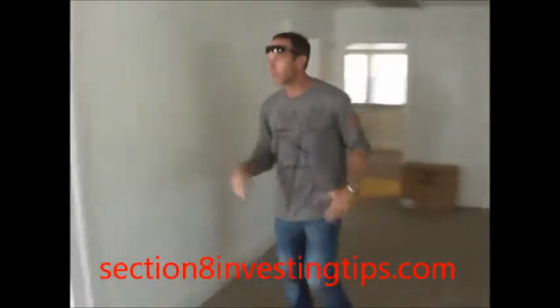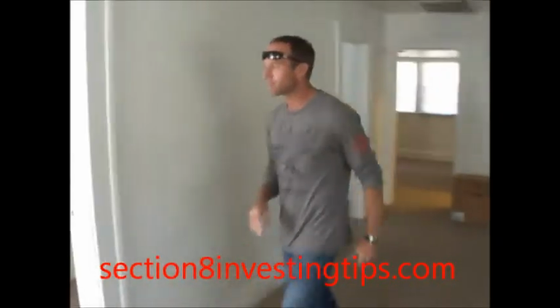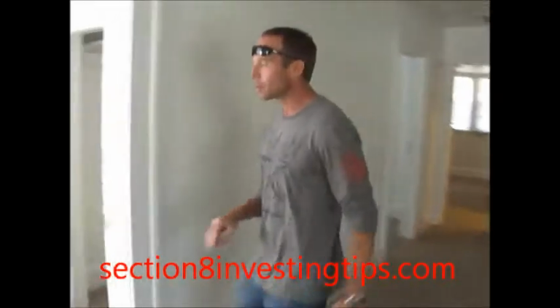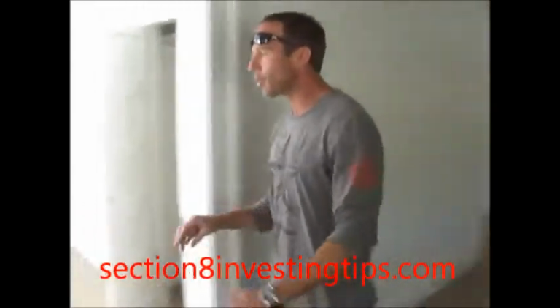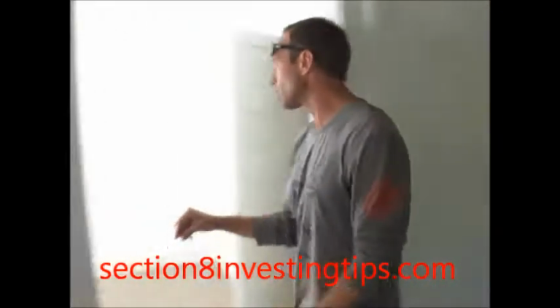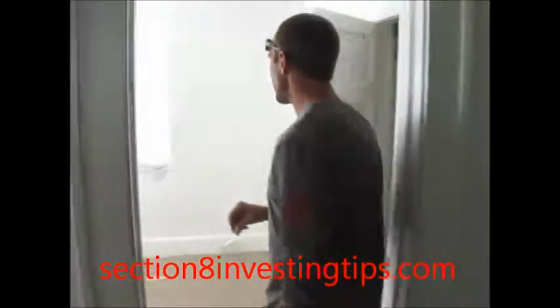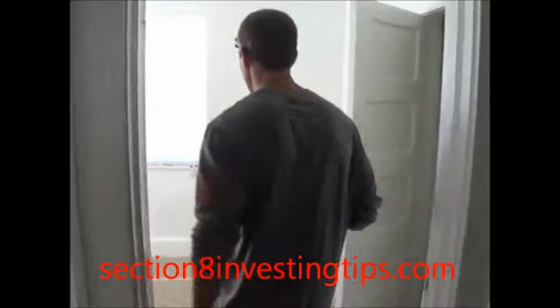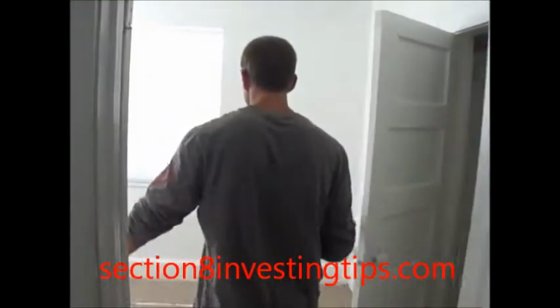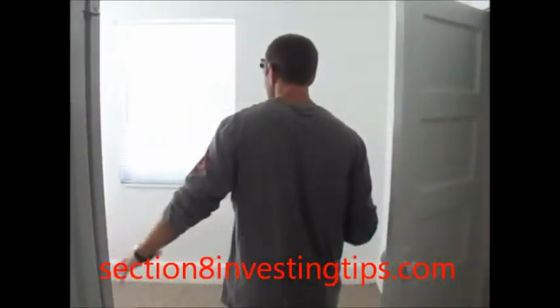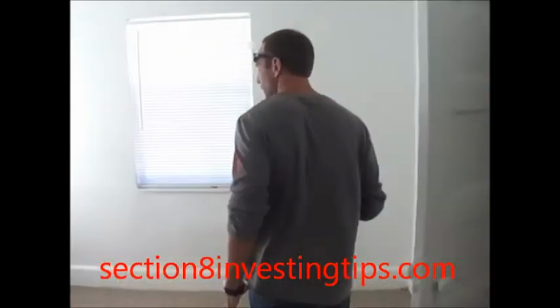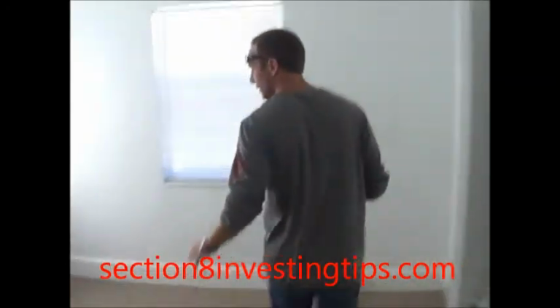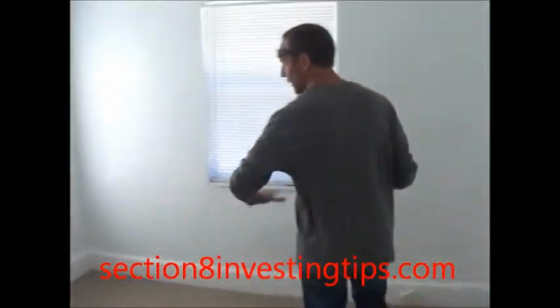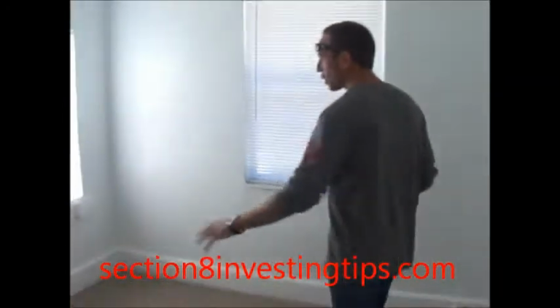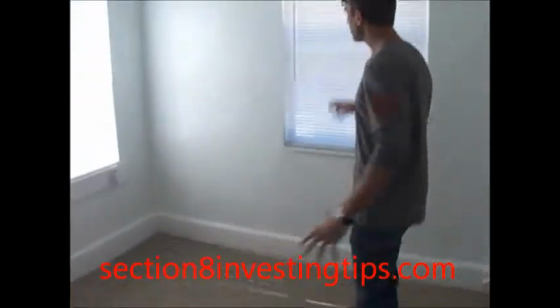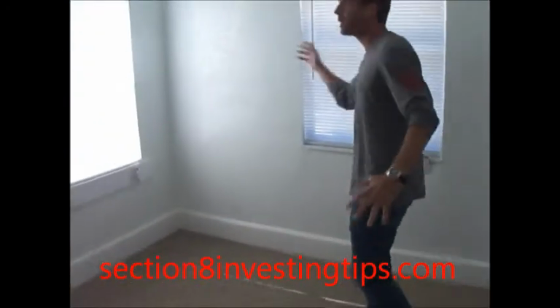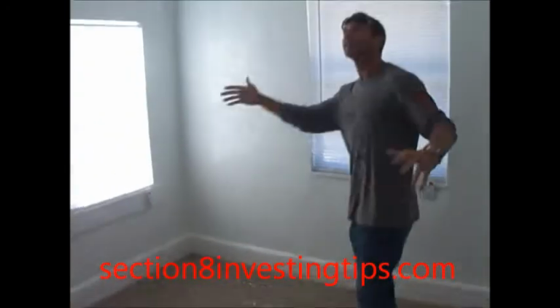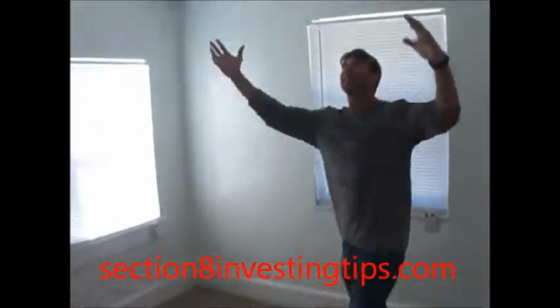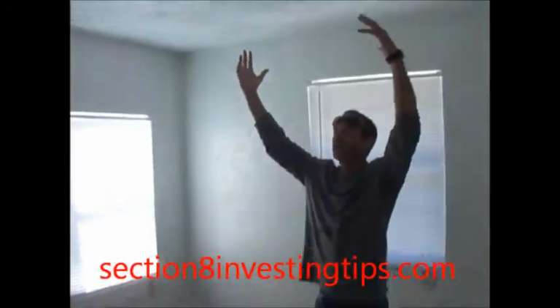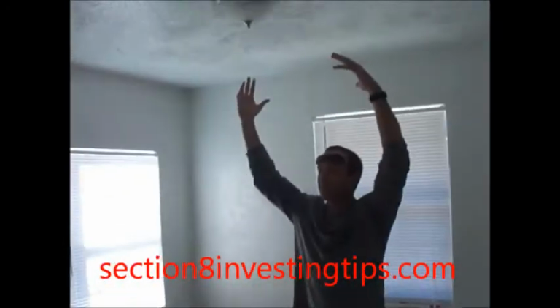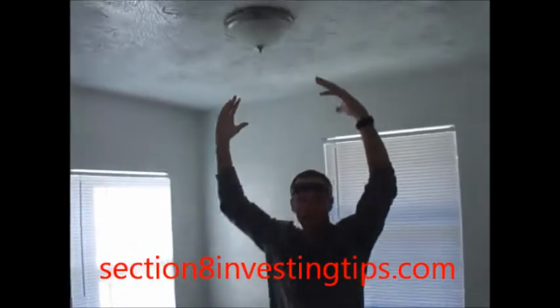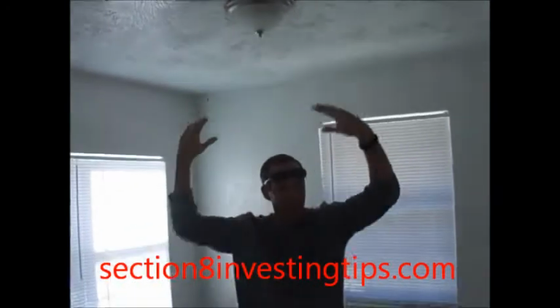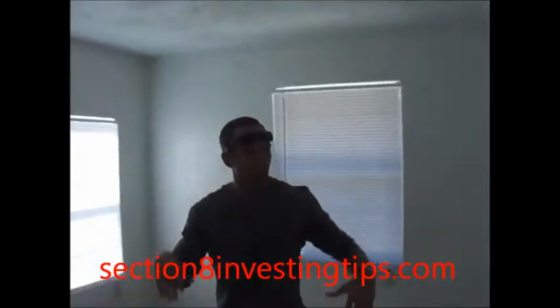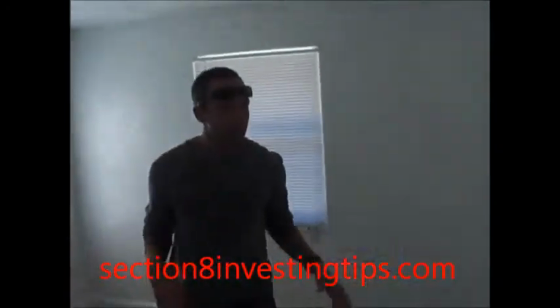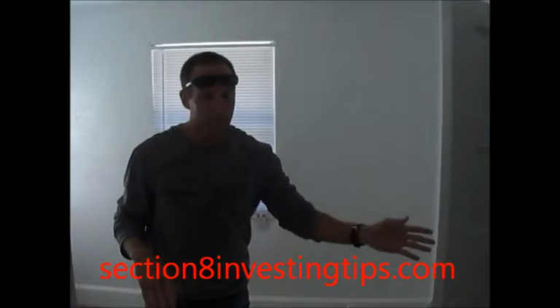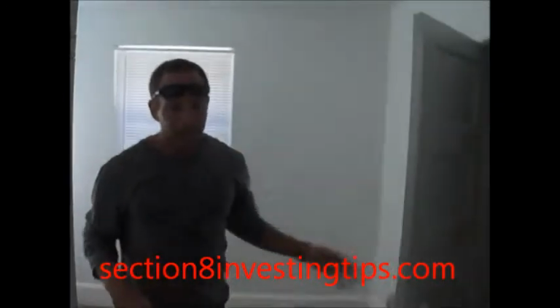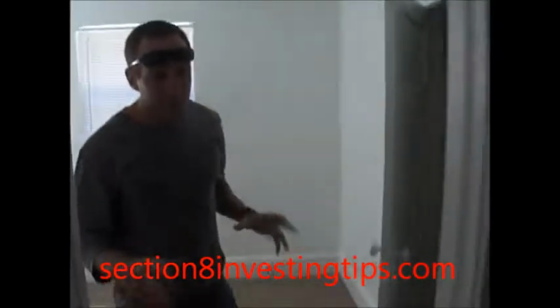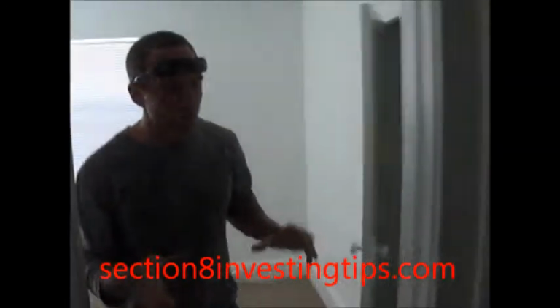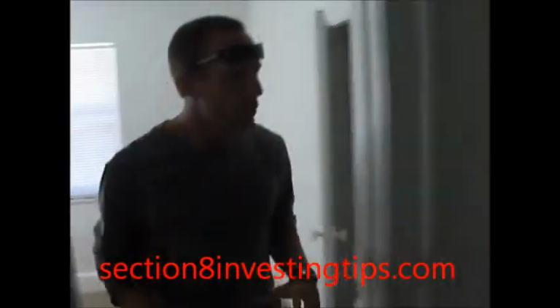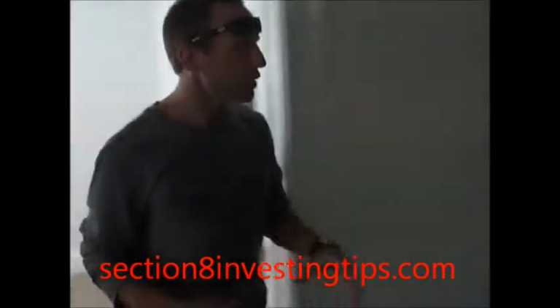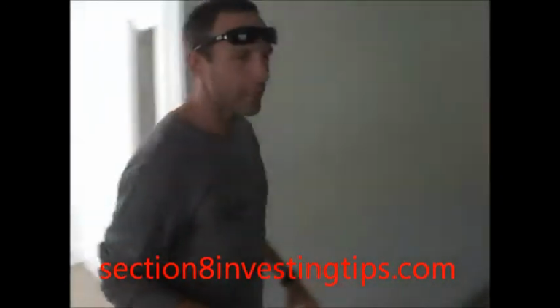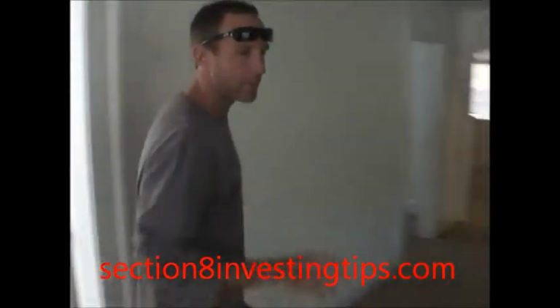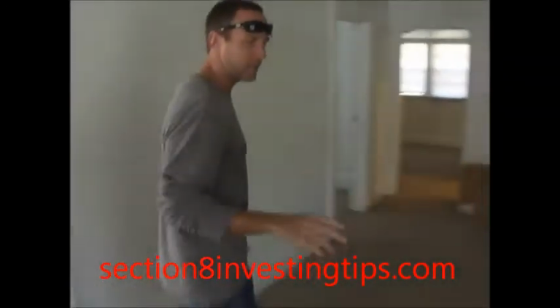Check out bedroom number one real quick. Didn't do much in here — just lay down the carpet, blinds, got rid of the fan, got the dome light. Everything's just in really, really good shape in this house.